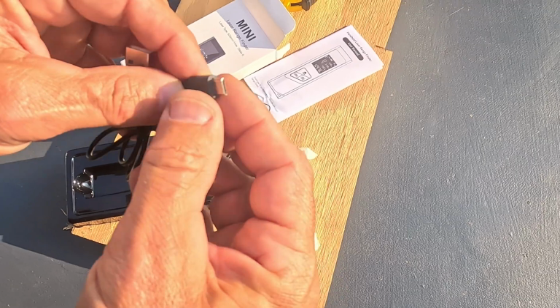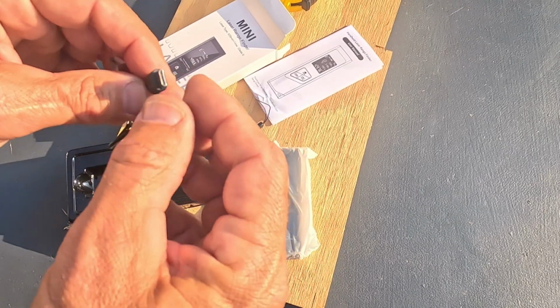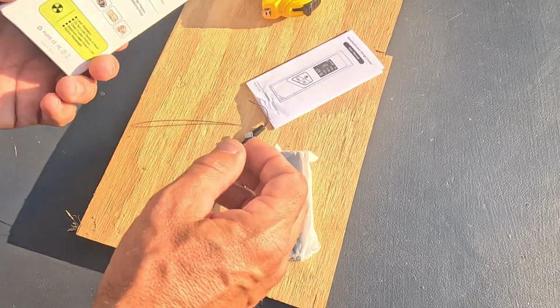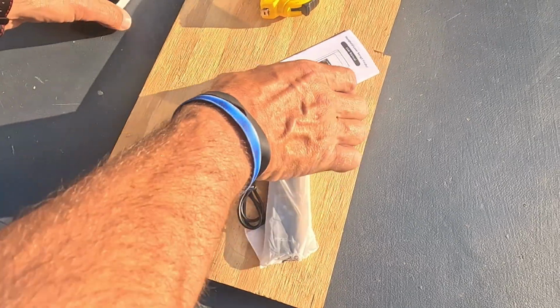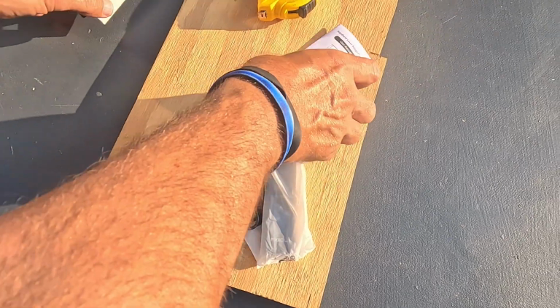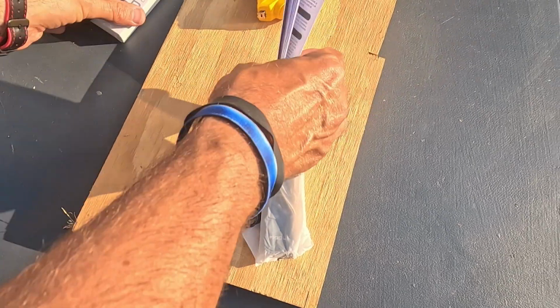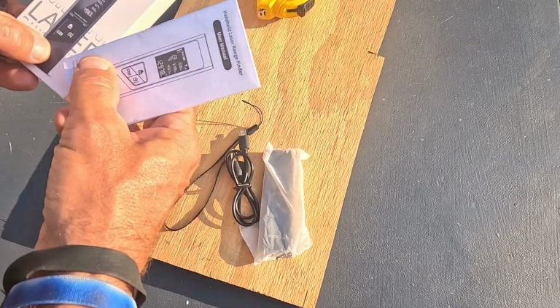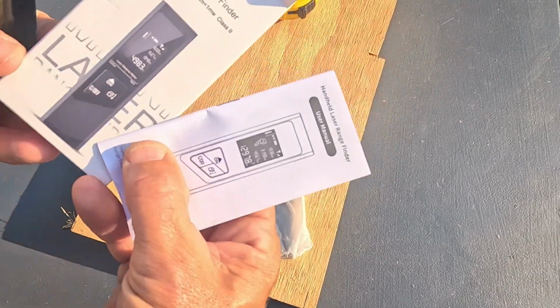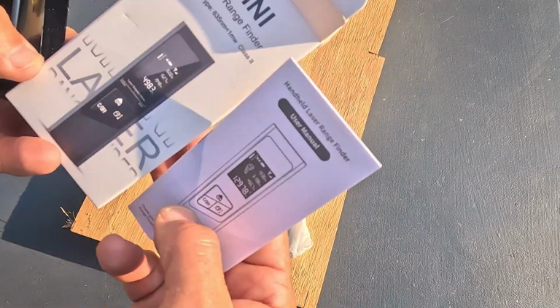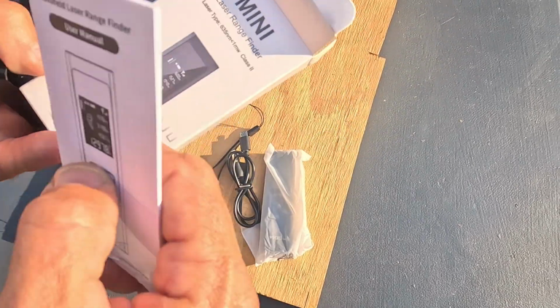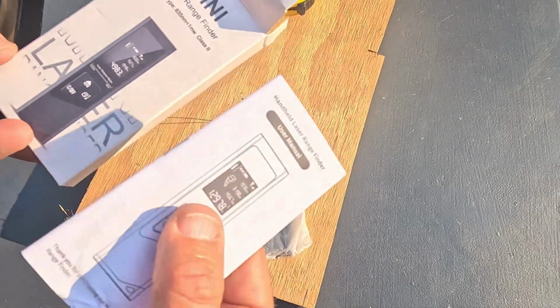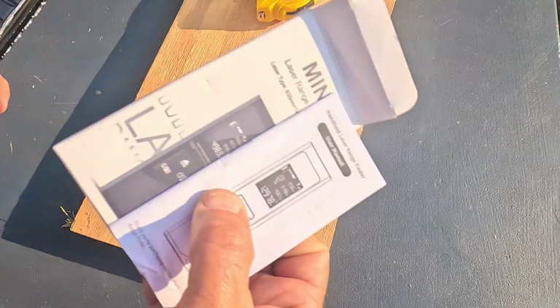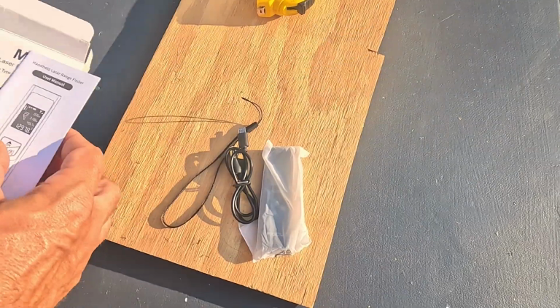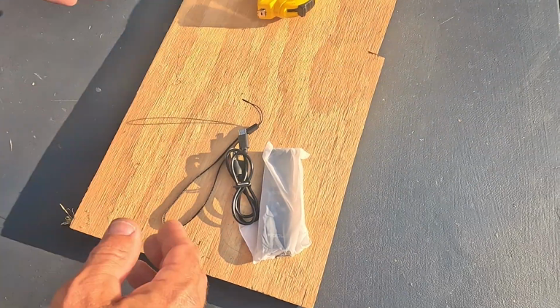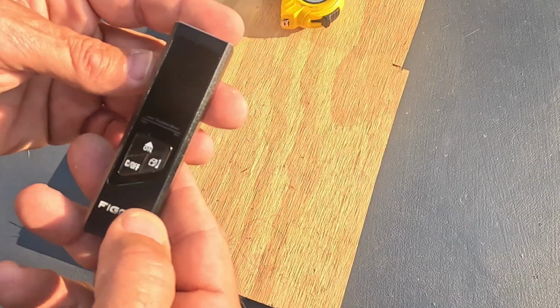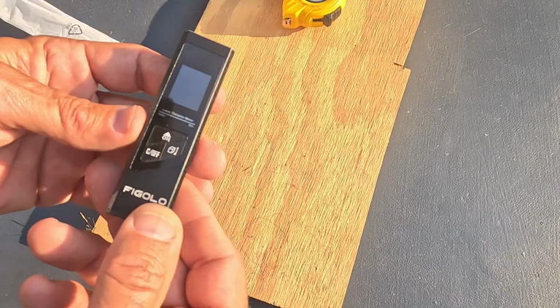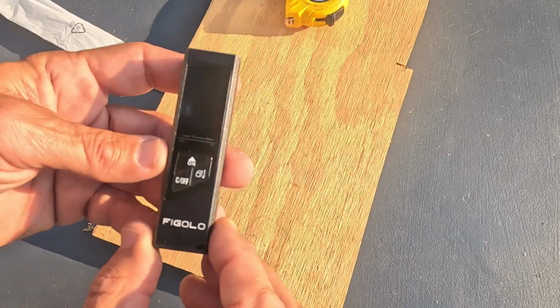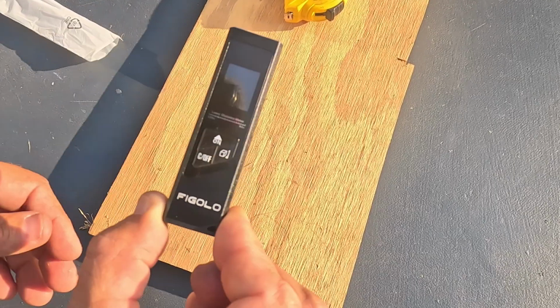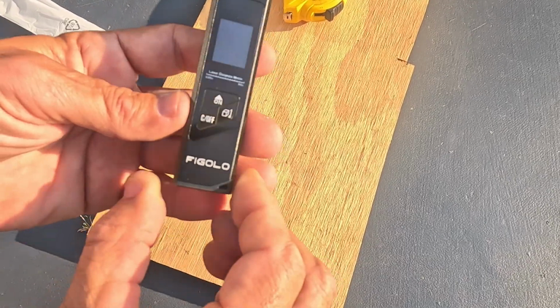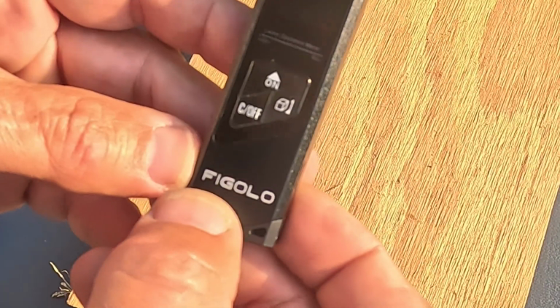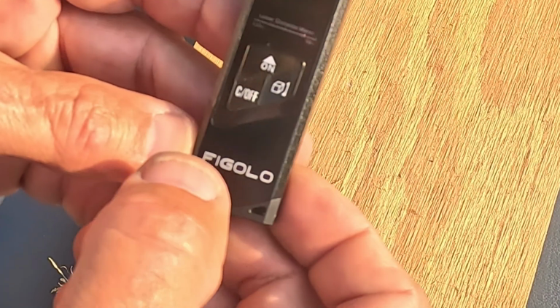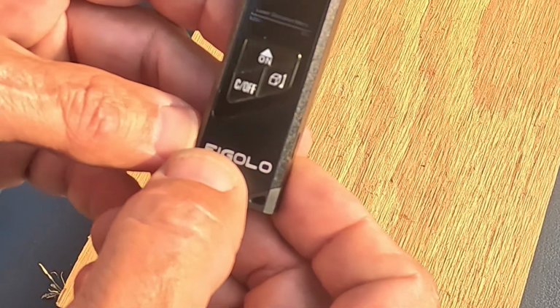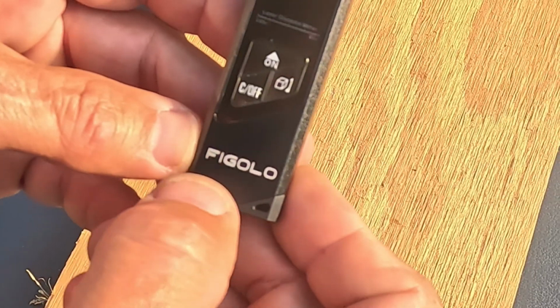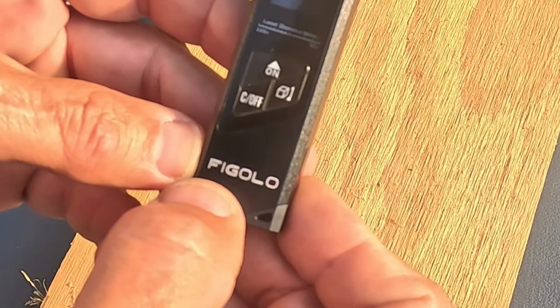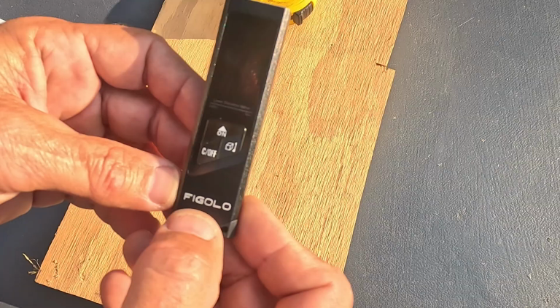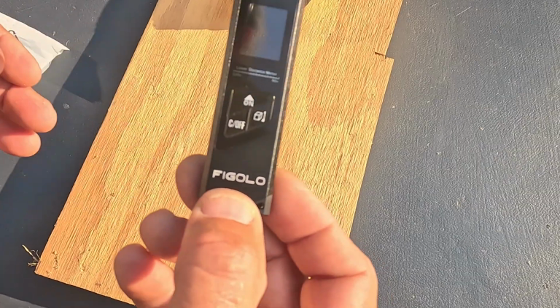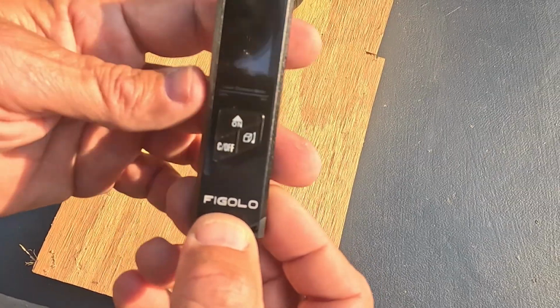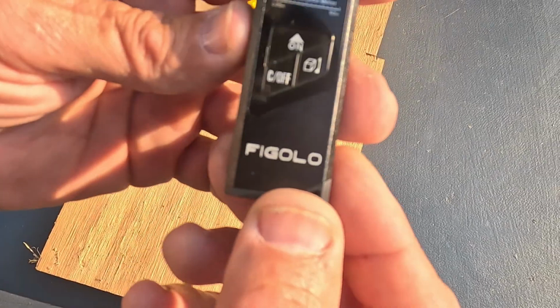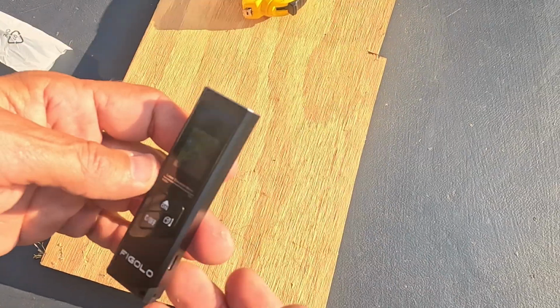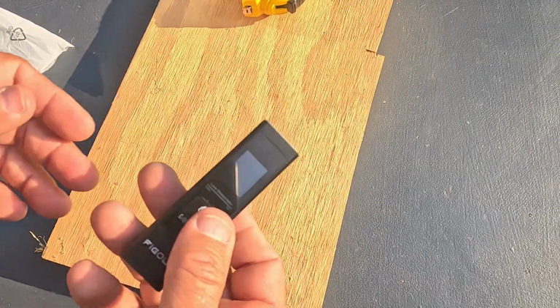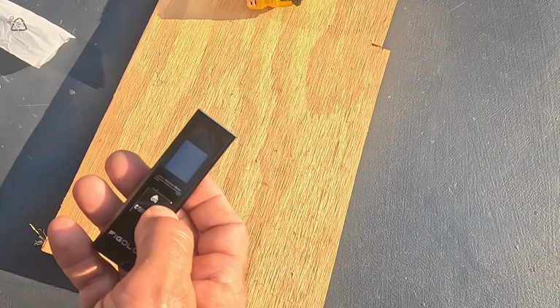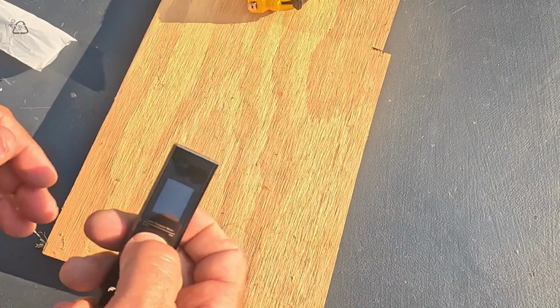The packaging looks really good. I always like it when they put the product on the front of the package. Here's the actual laser itself. The brand name — let's just call it the Fab Gallo — that sounds about right.